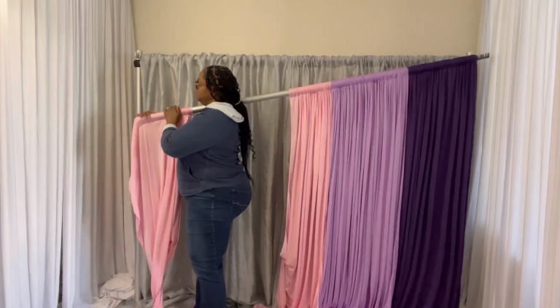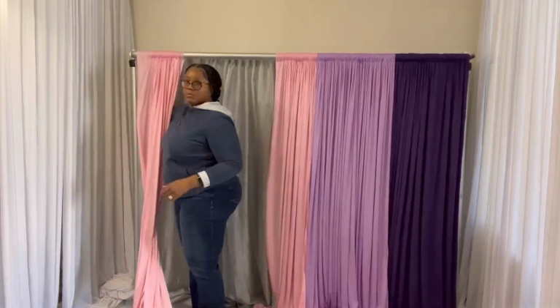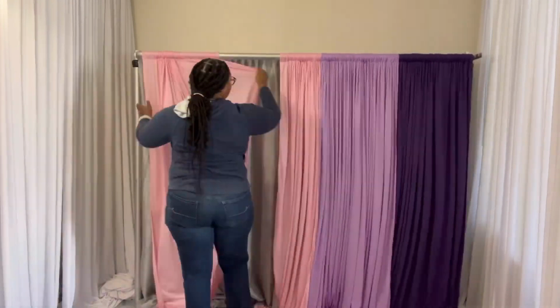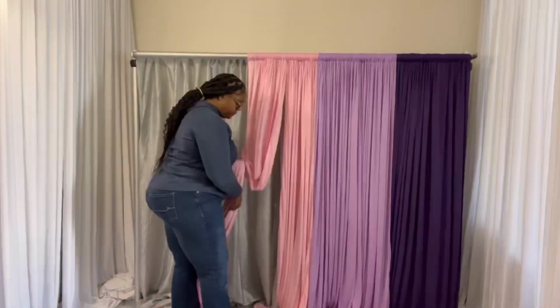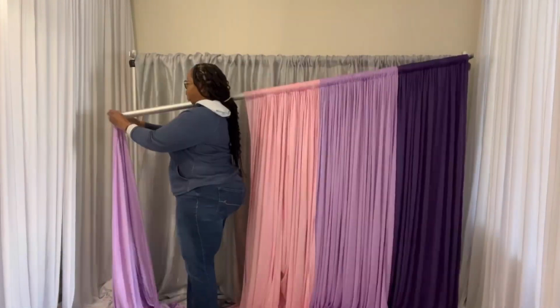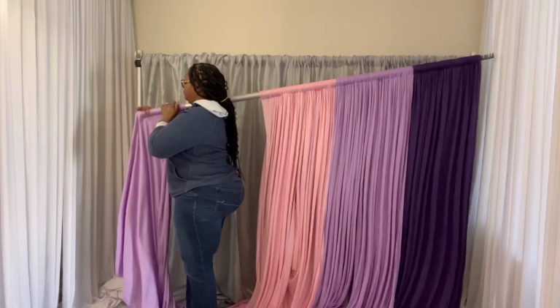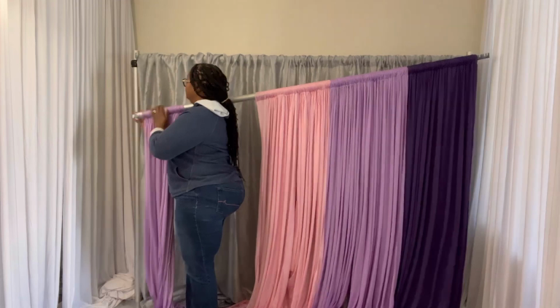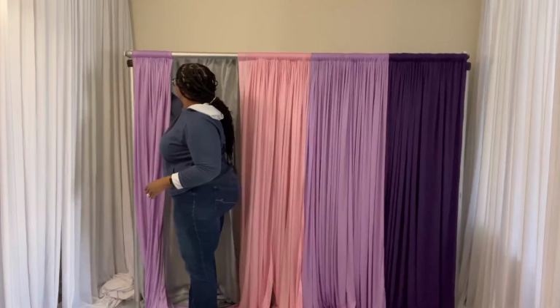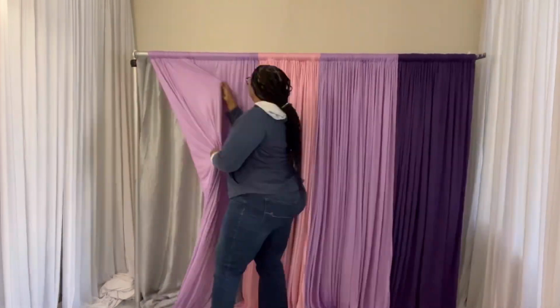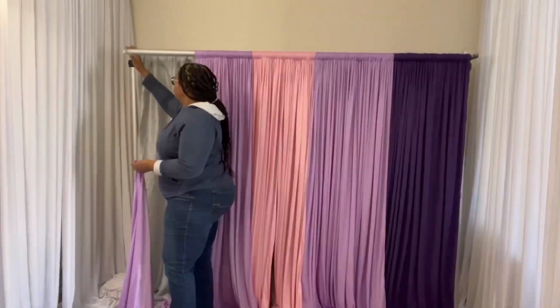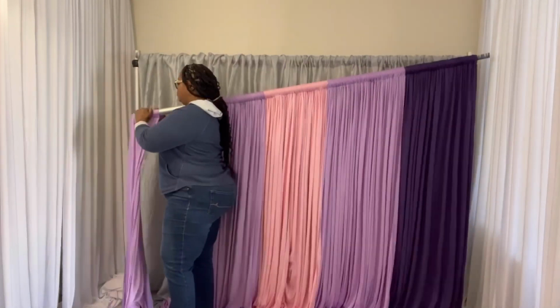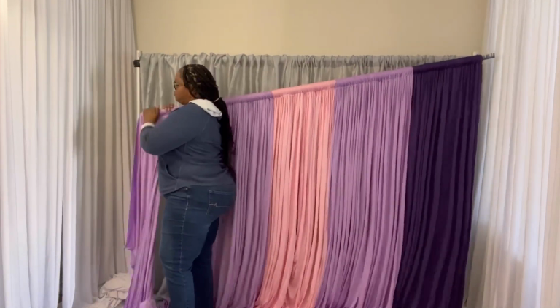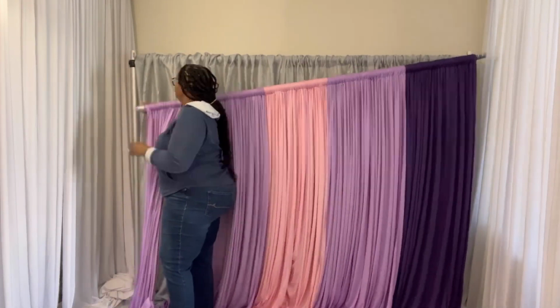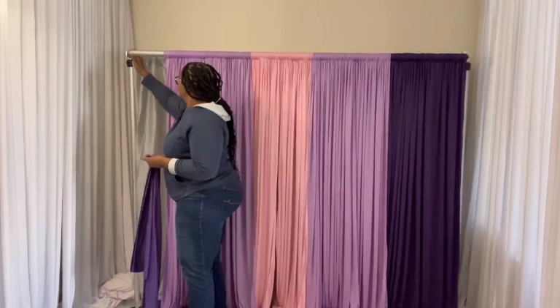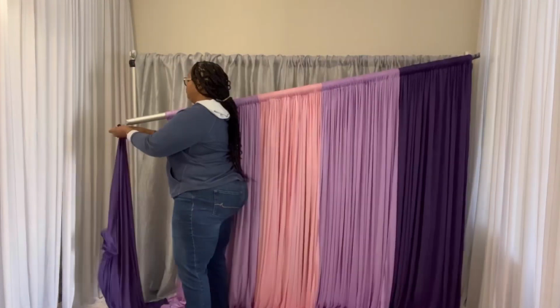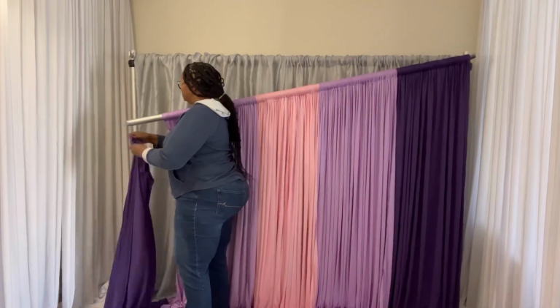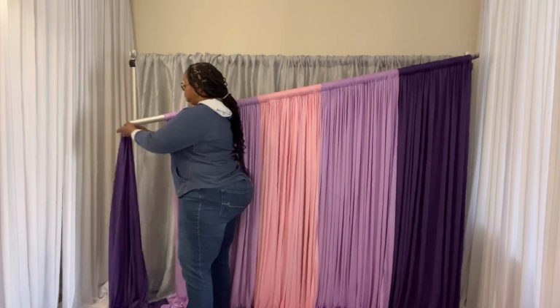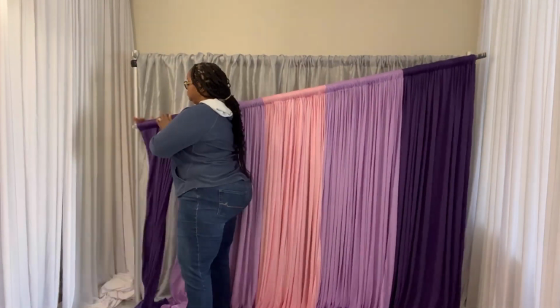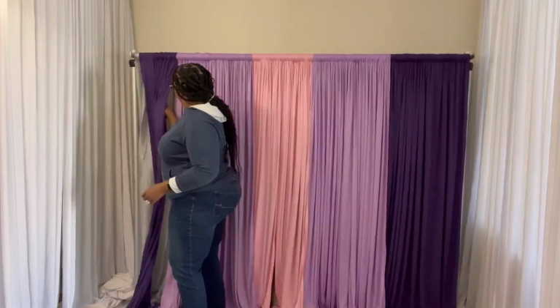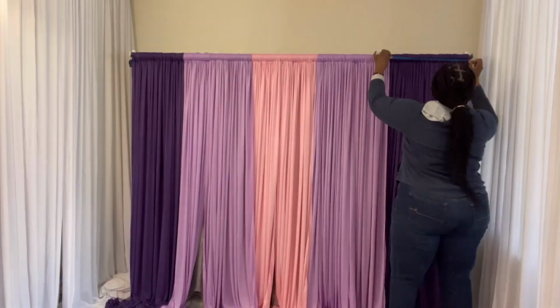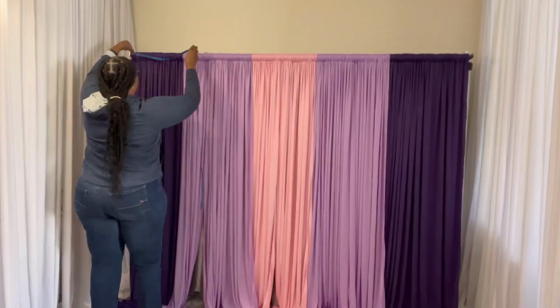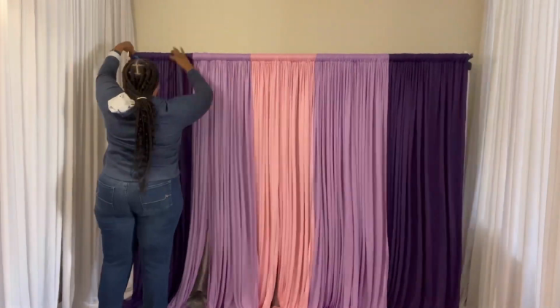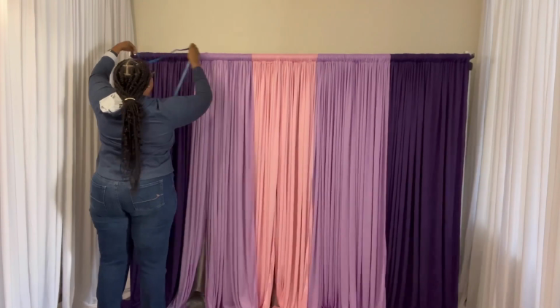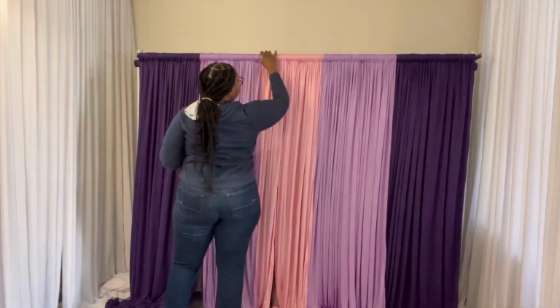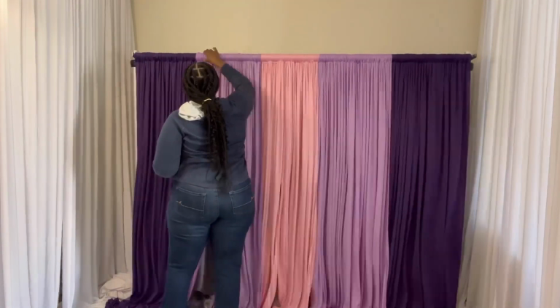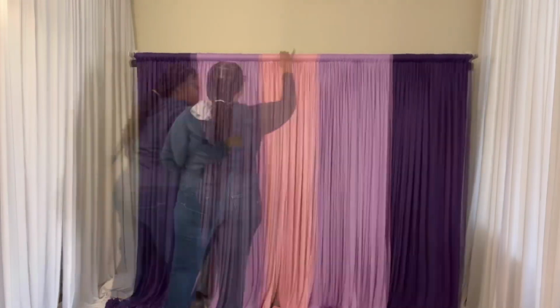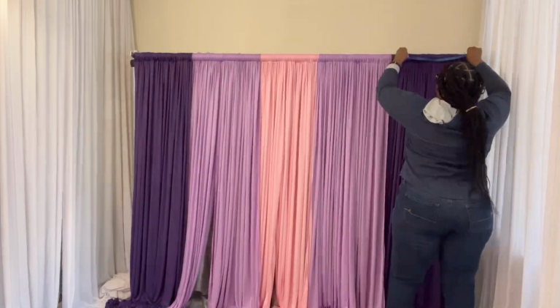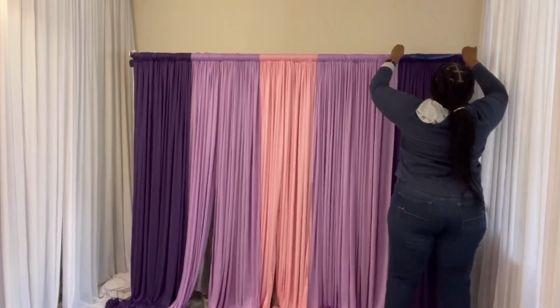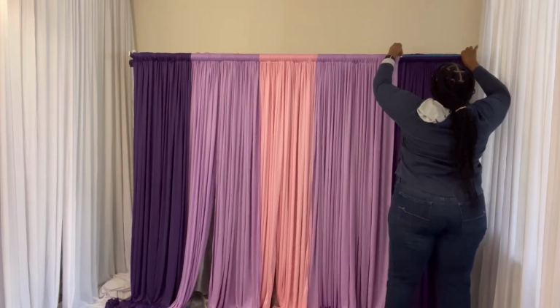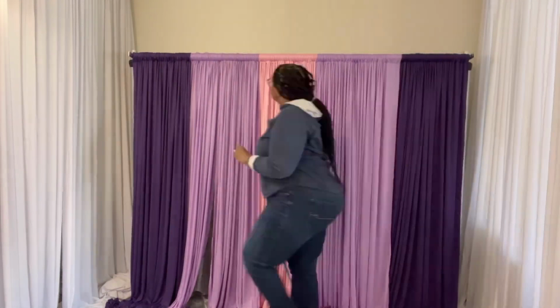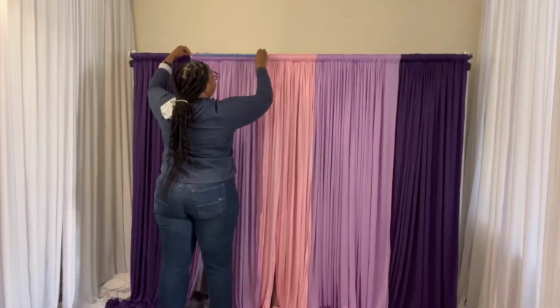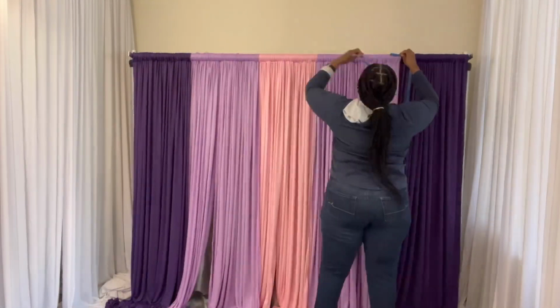I'm loading my two-way stretch drapes and measuring, starting with the outside and working my way to the inside.